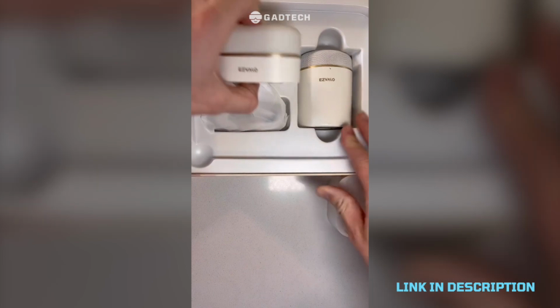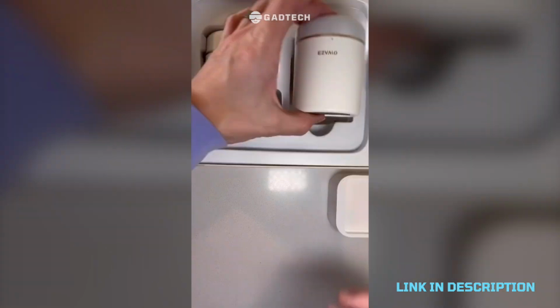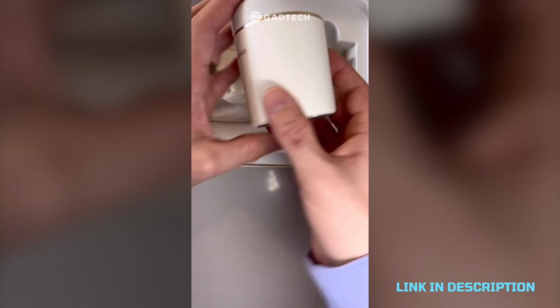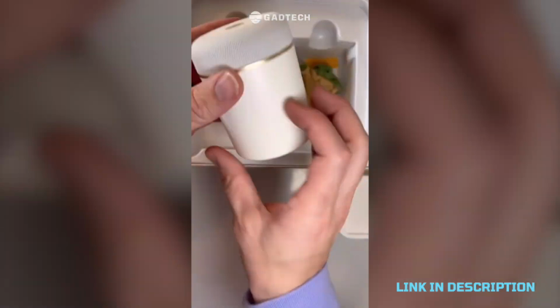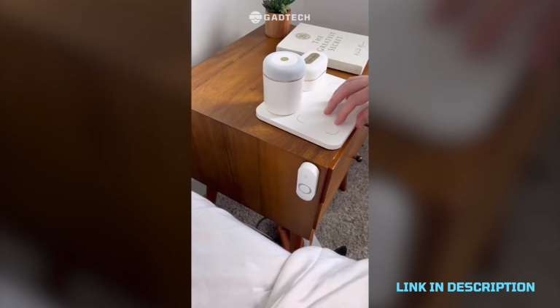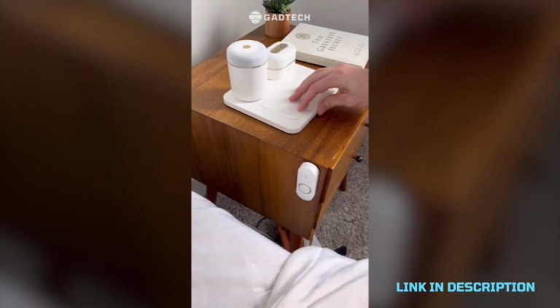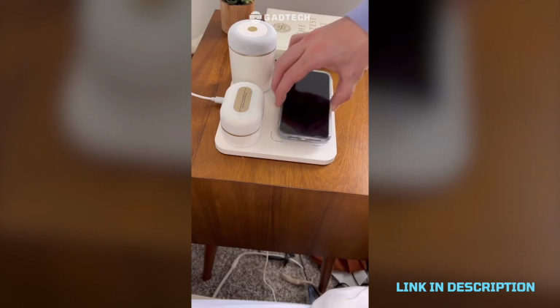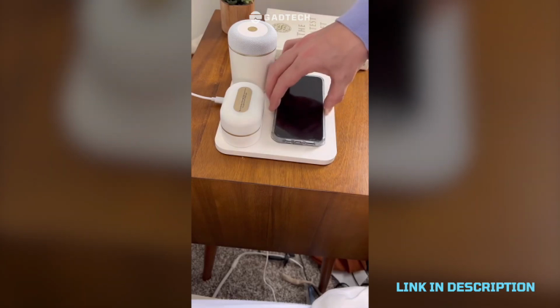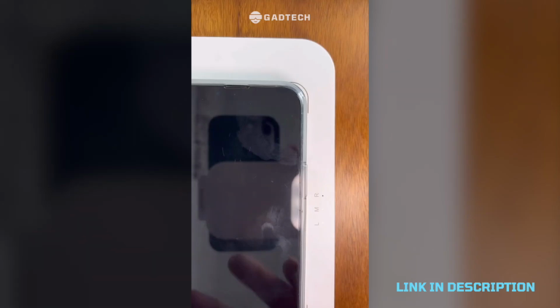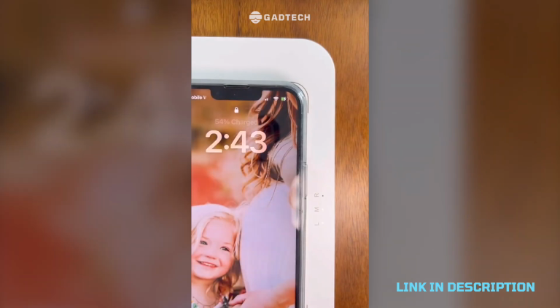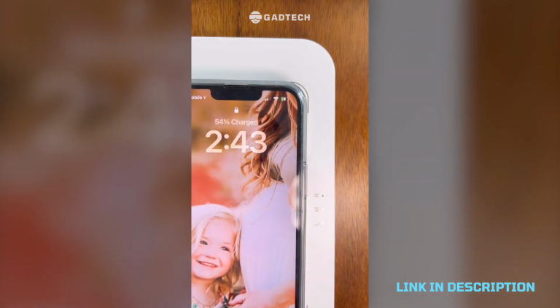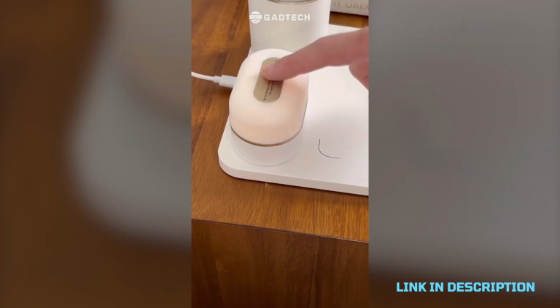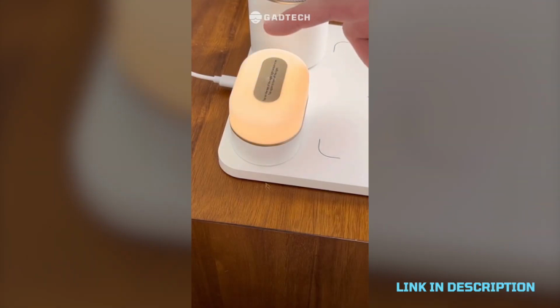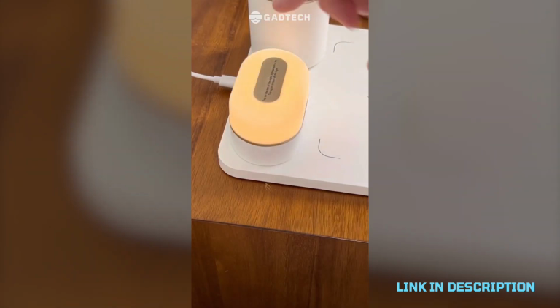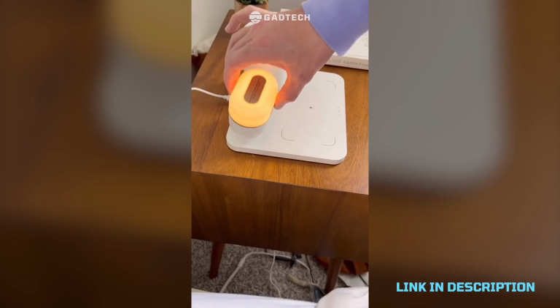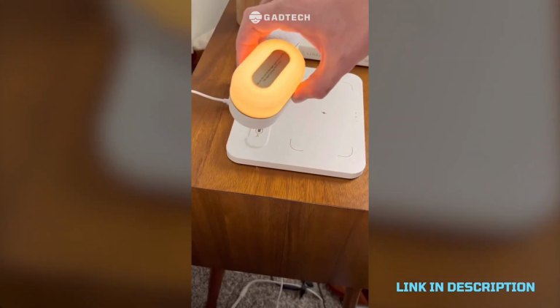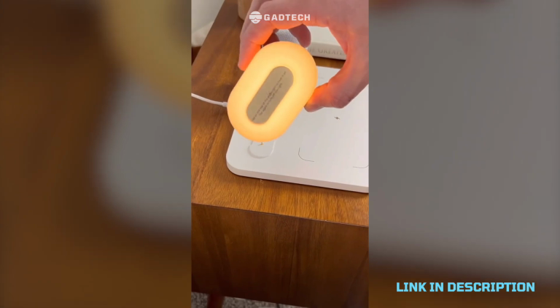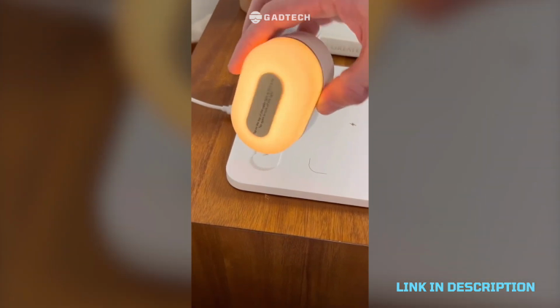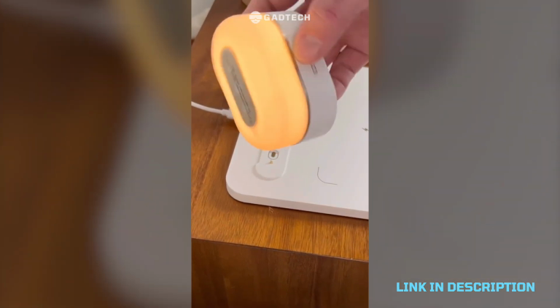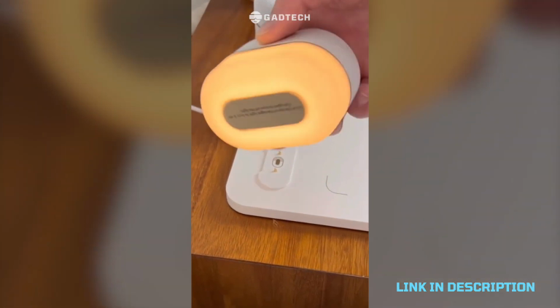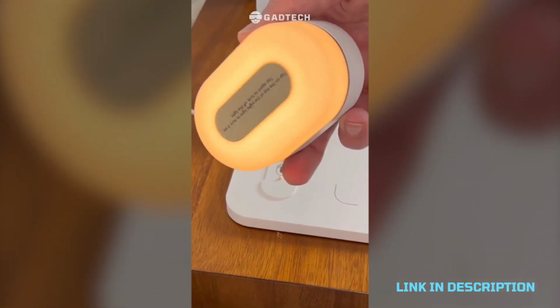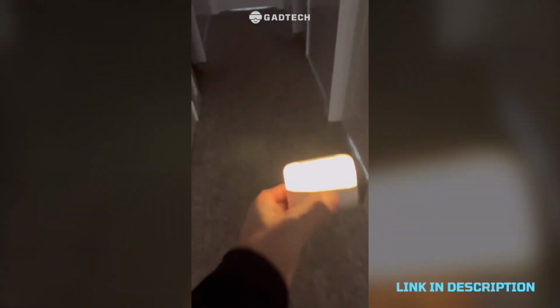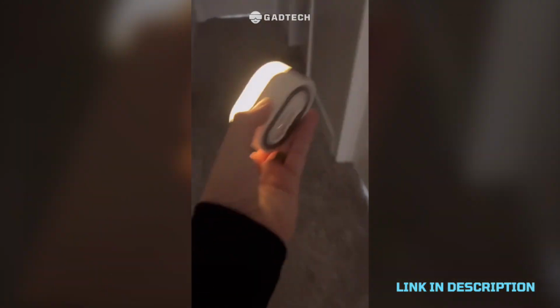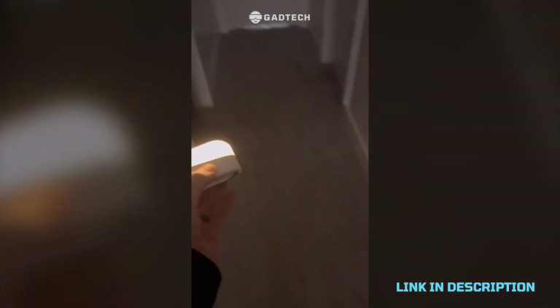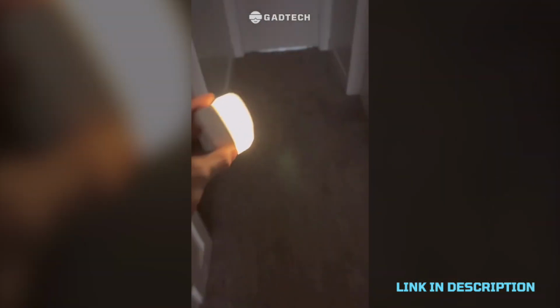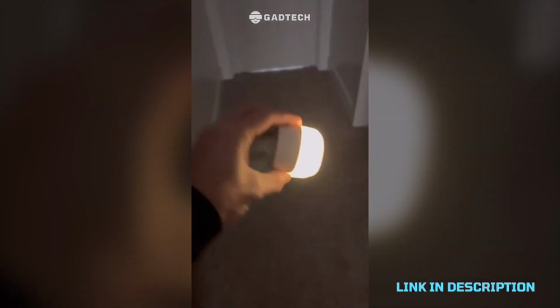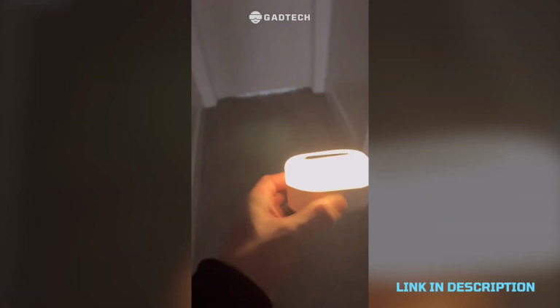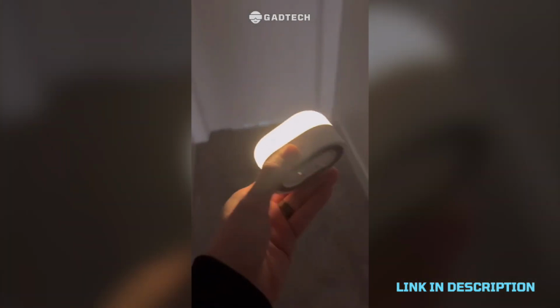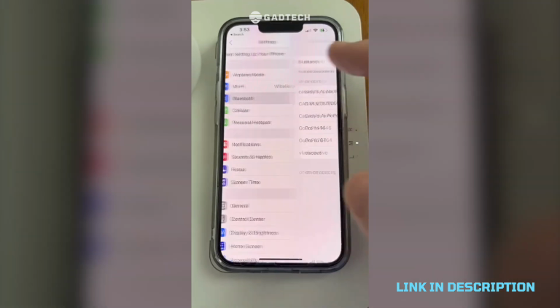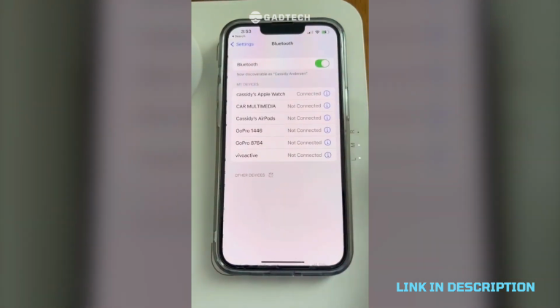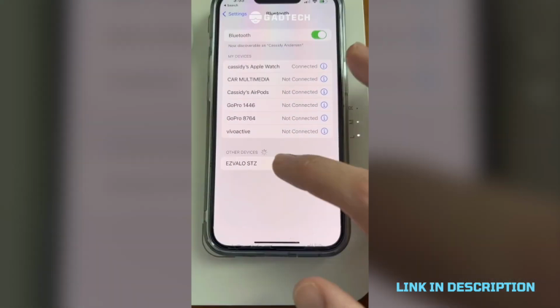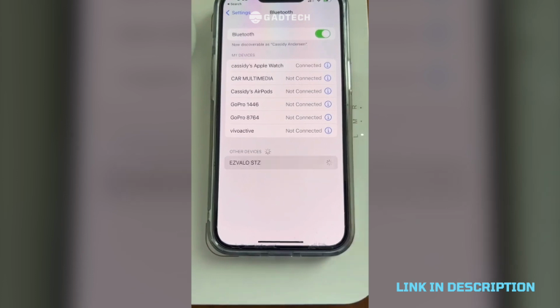Wireless phone charging dock that has a nightlight and a Bluetooth speaker on it. The charging pad is easy and simple to use, the one-touch nightlight is perfect for nighttime and is portable, plus the Bluetooth speaker is easy to connect and perfect for setting whatever mood you want.